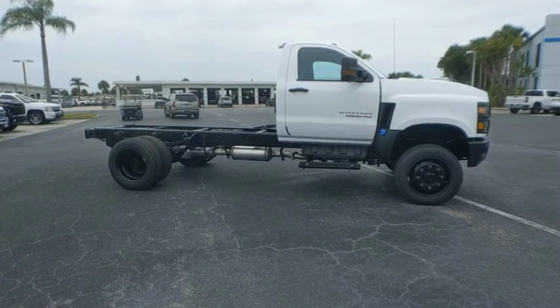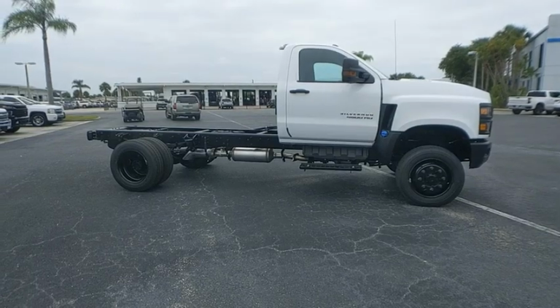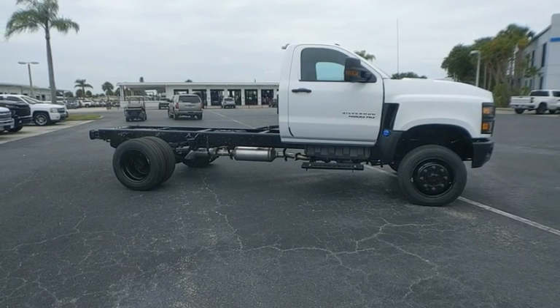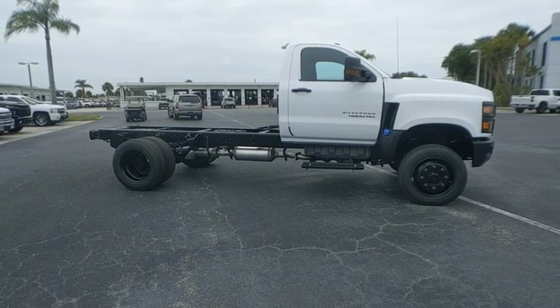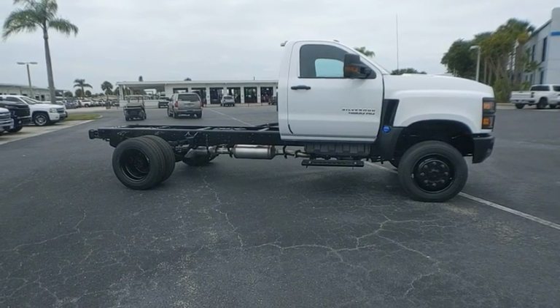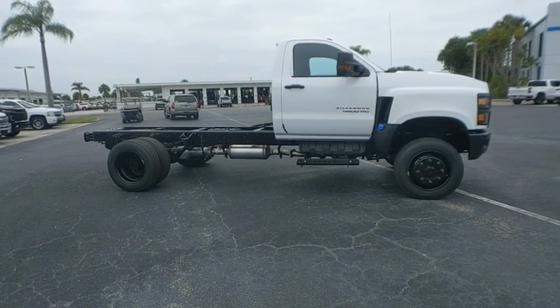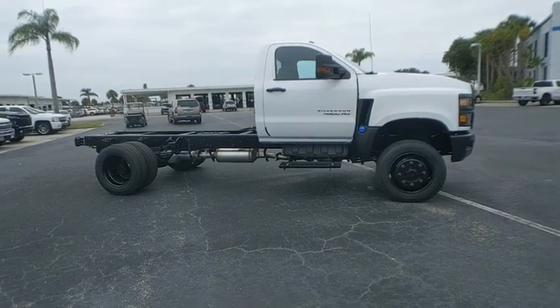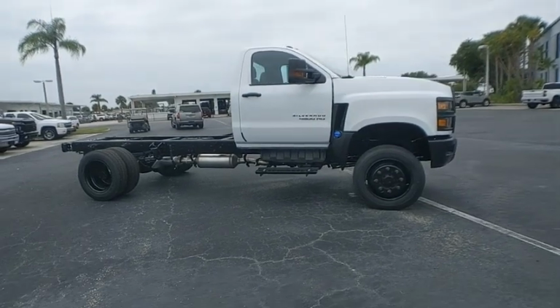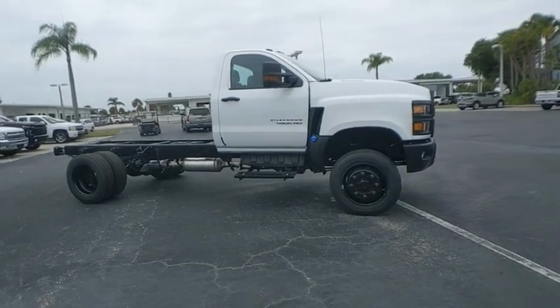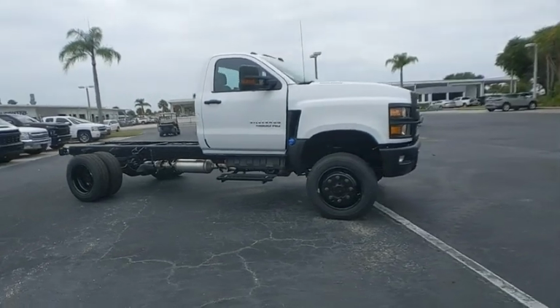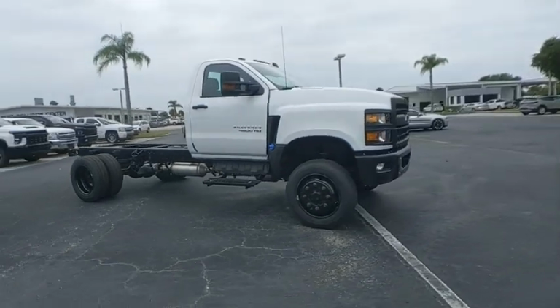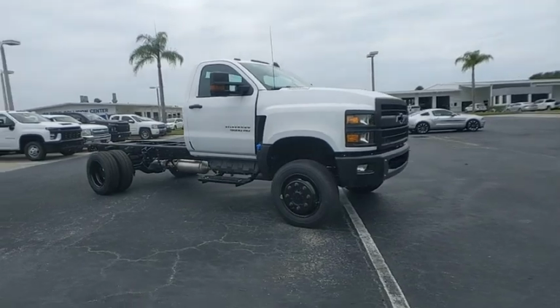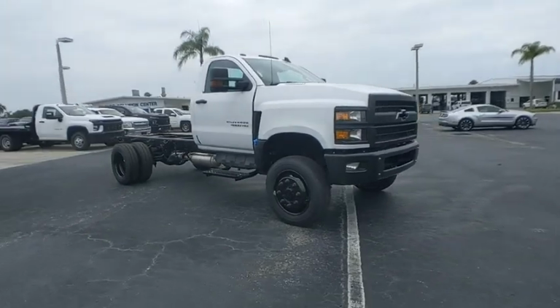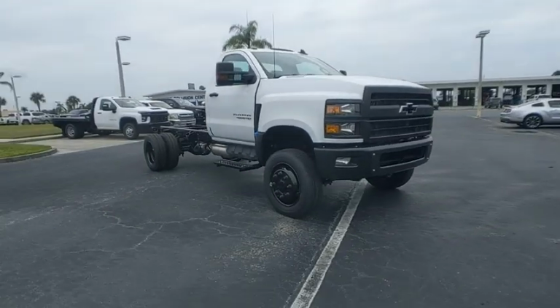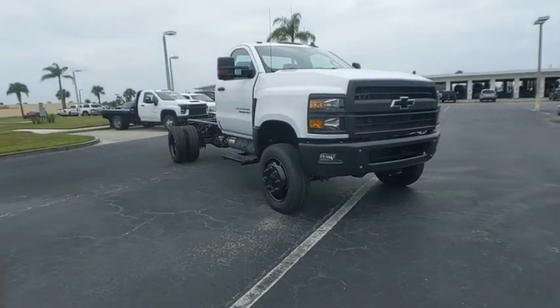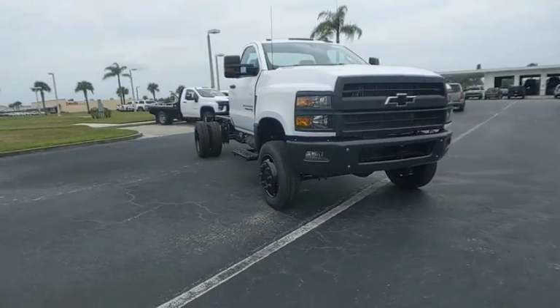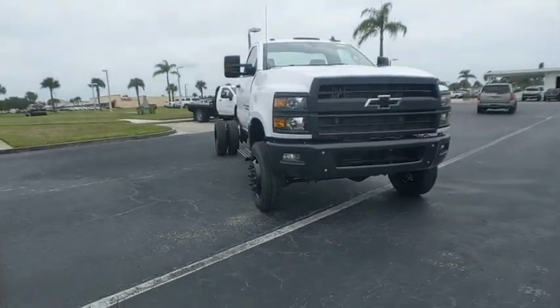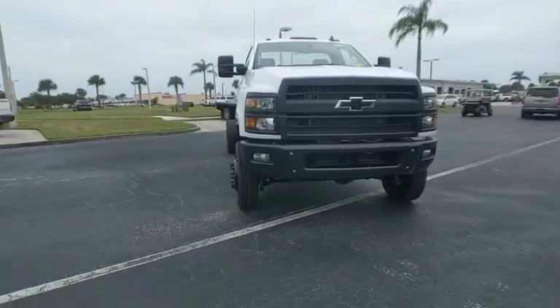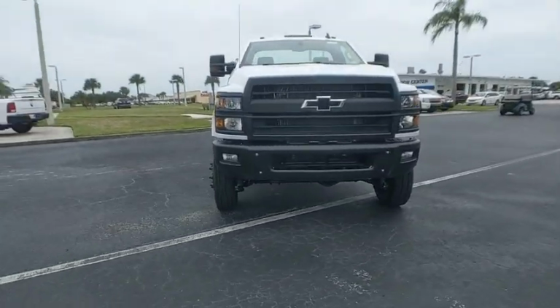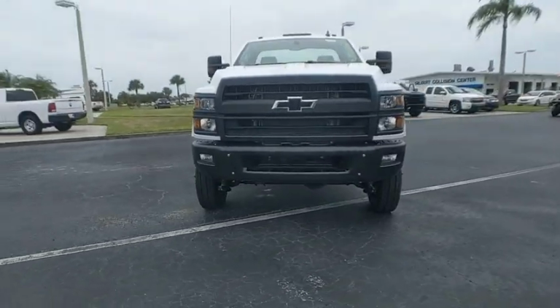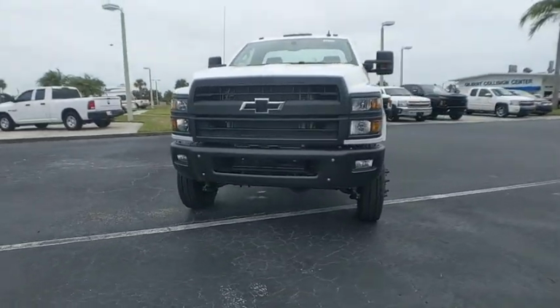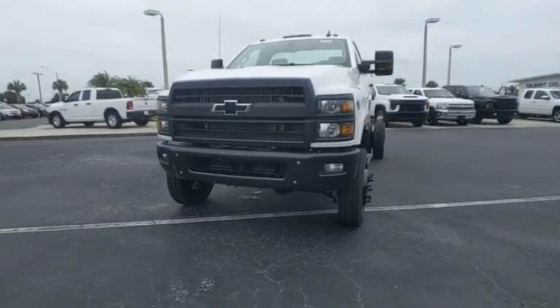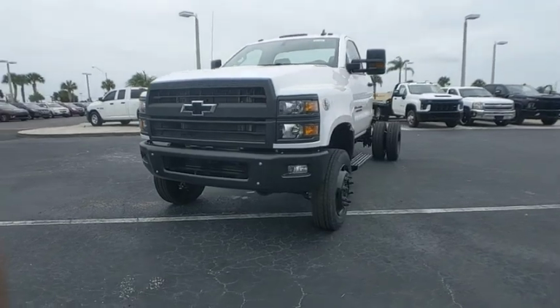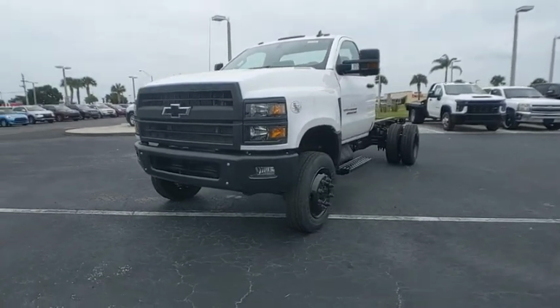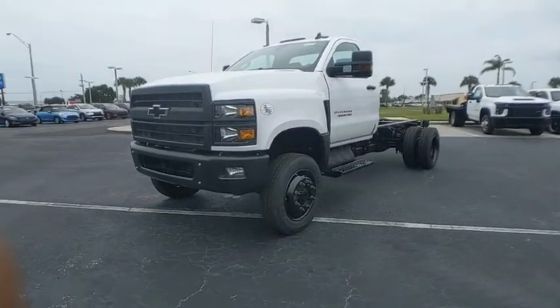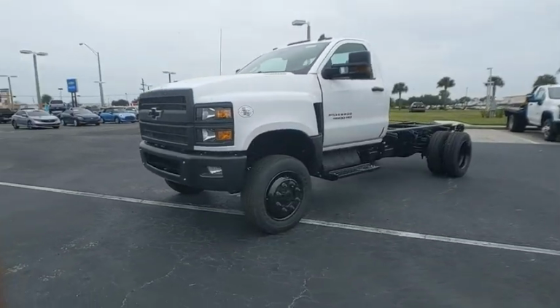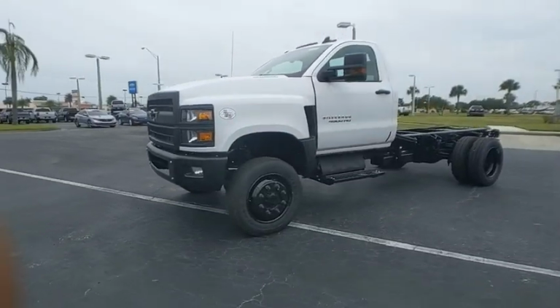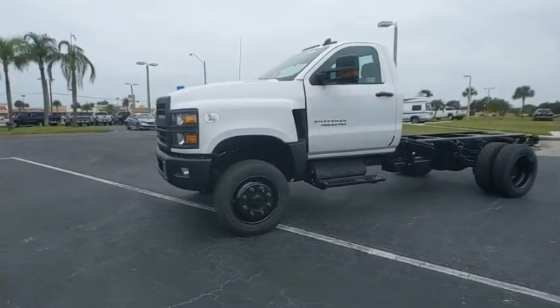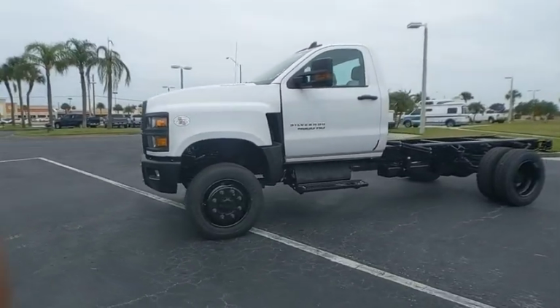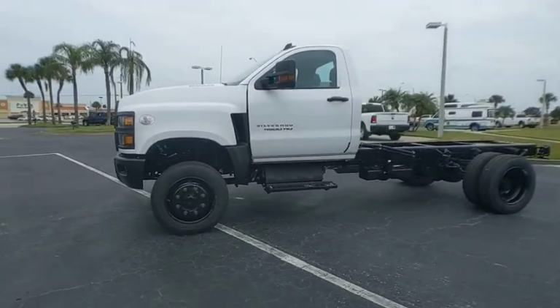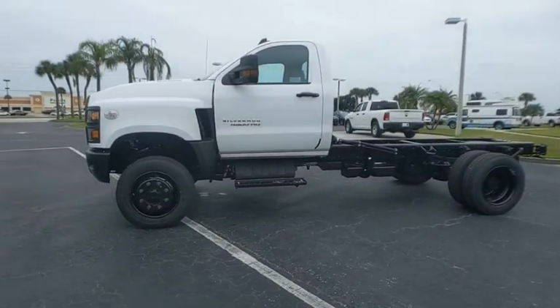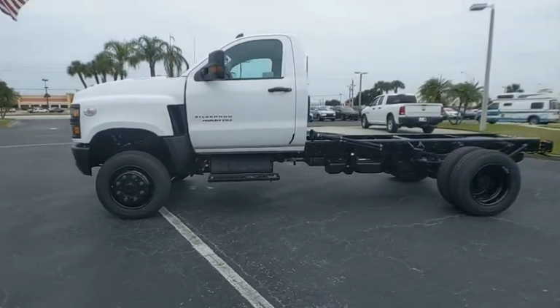Come test driving the 2021 Silverado MD. The Chevy Silverado MD provides all the necessary functionality and power that you'll need for your medium-duty needs. Better yet, customize it to make it work perfectly for you.